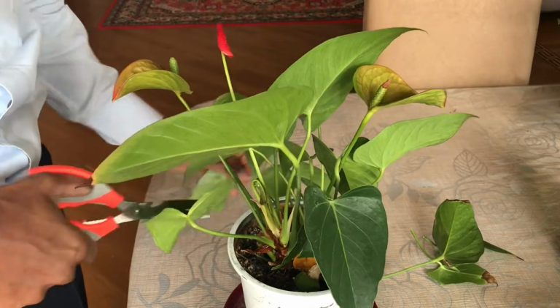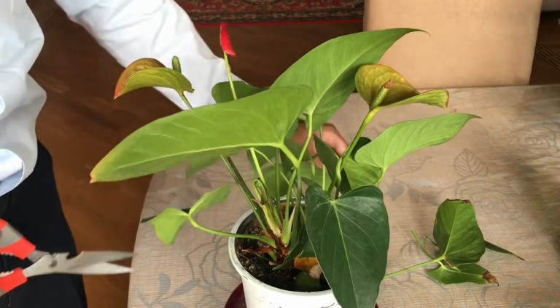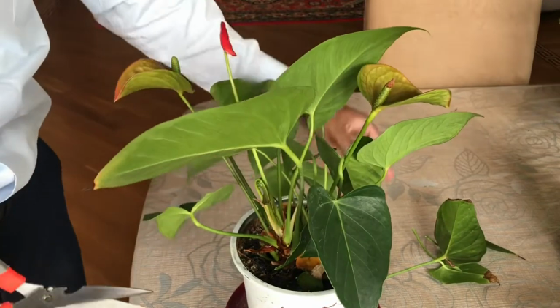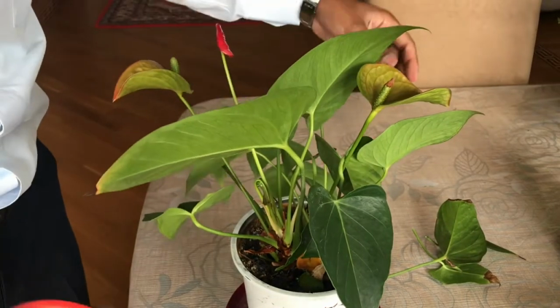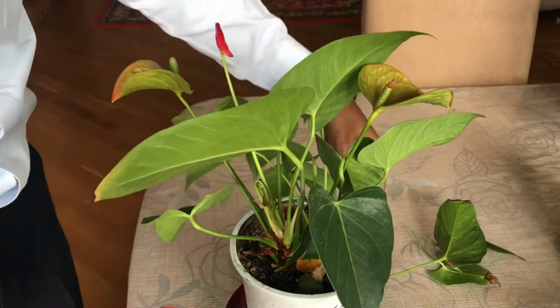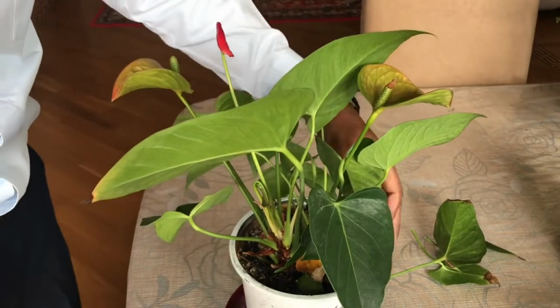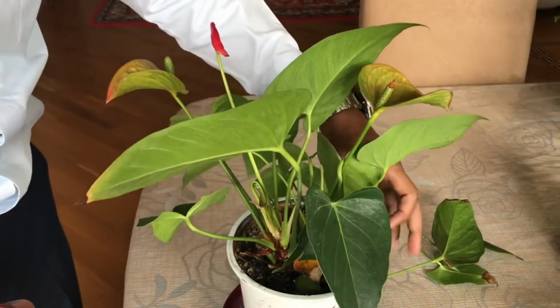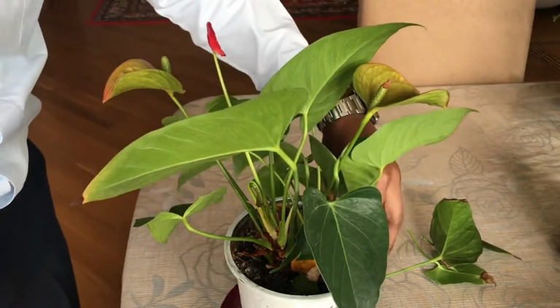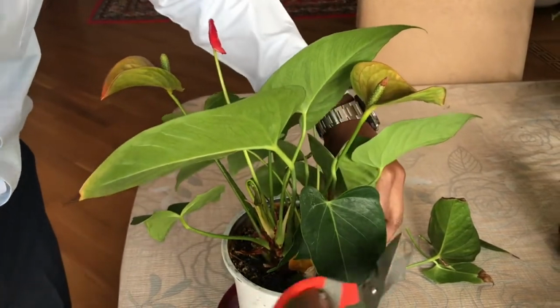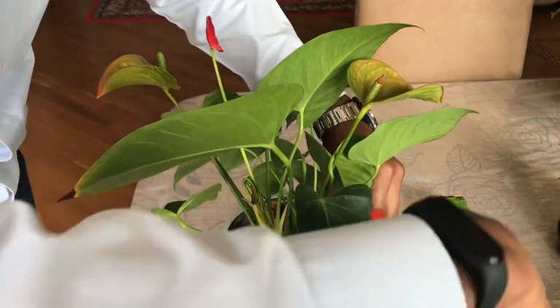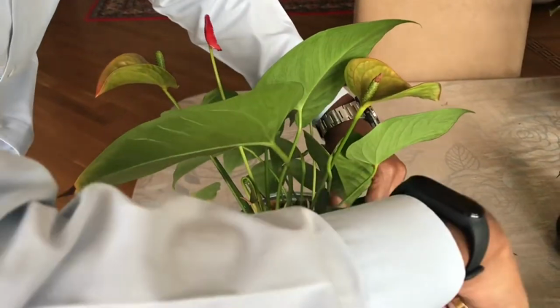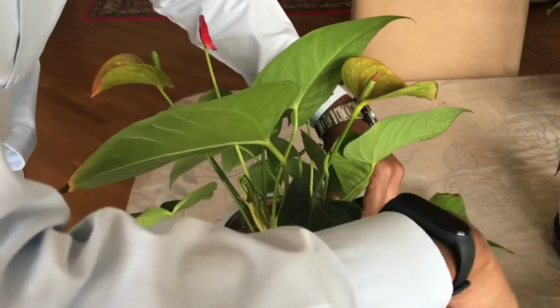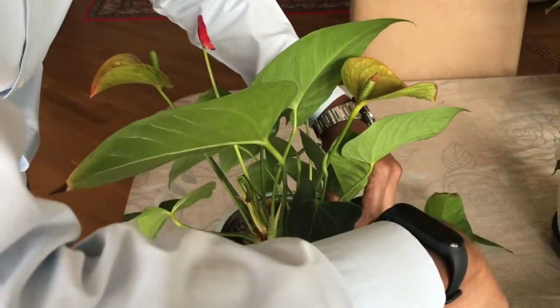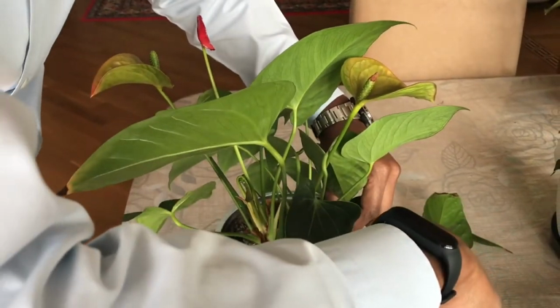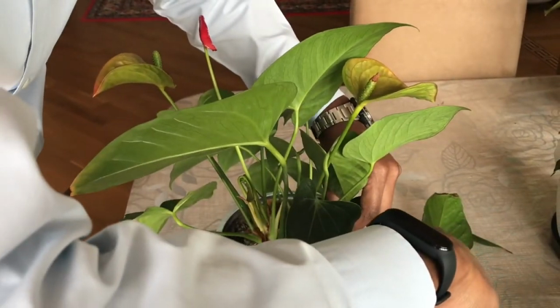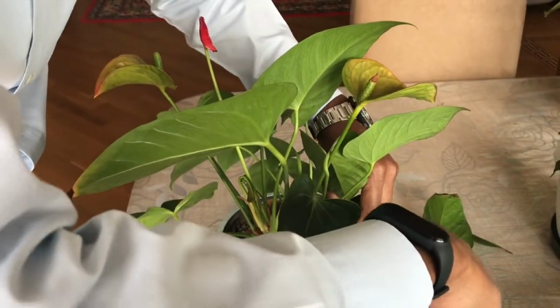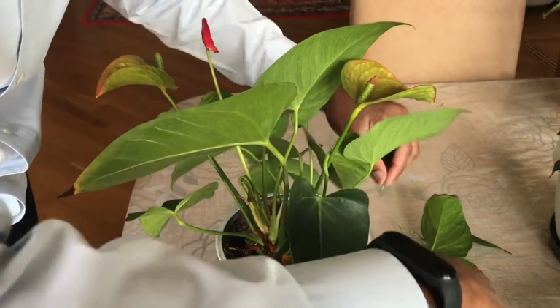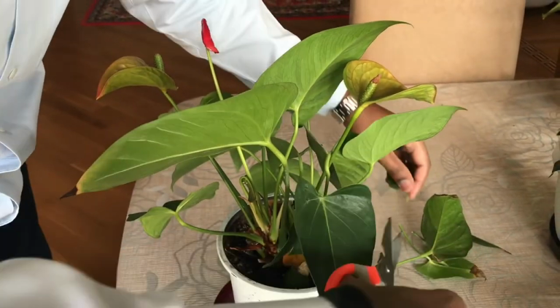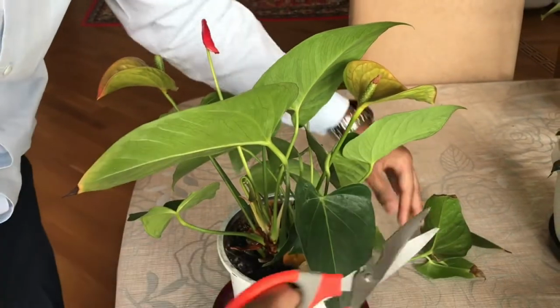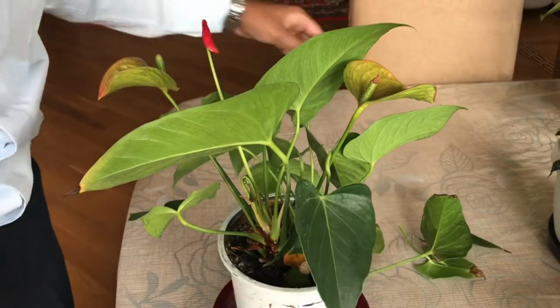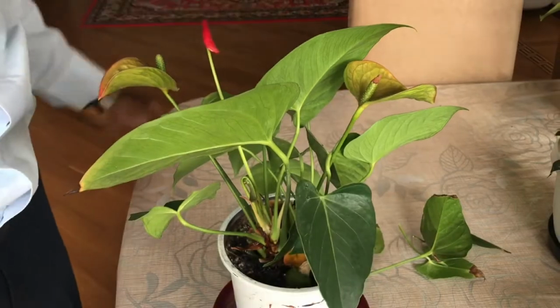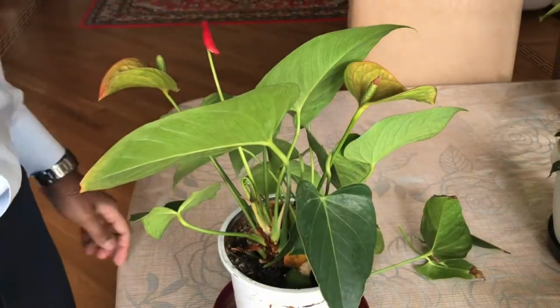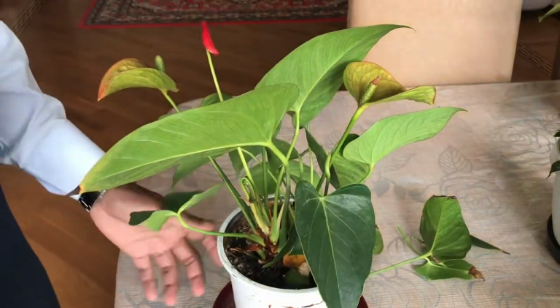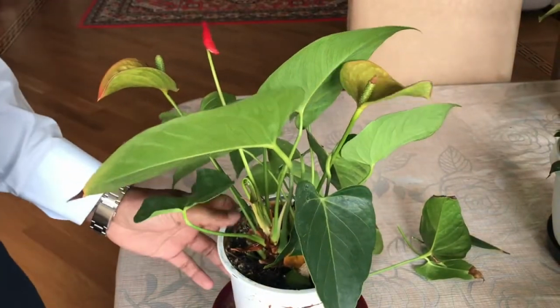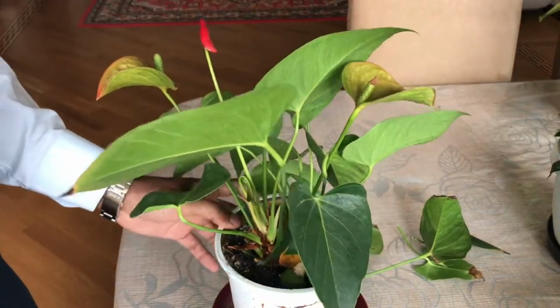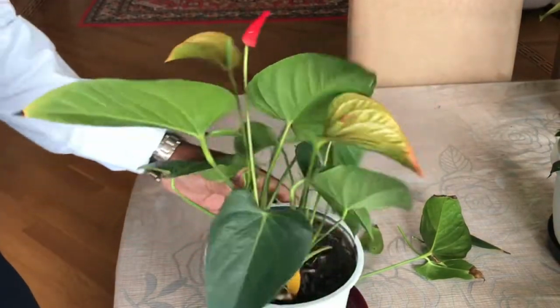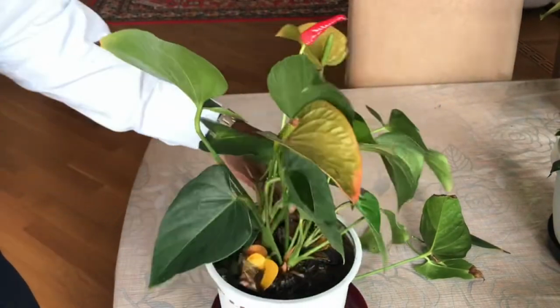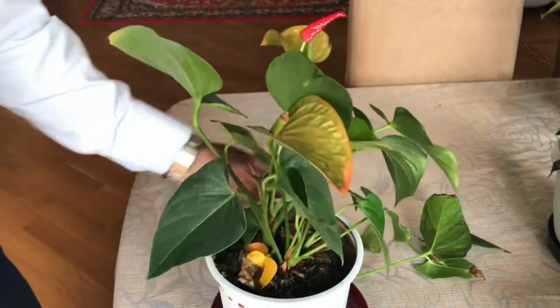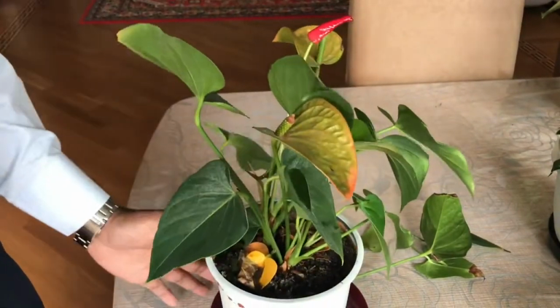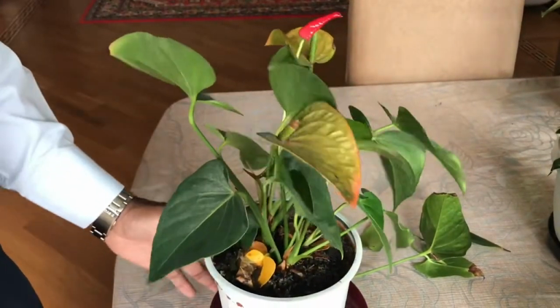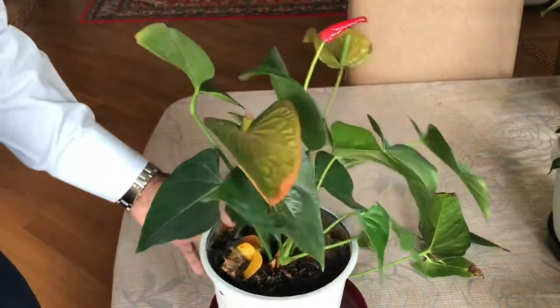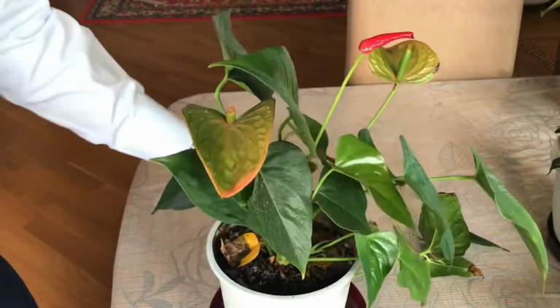When you cut the plant you have to be really careful — do not hurt any other stem, leaf, or flower.